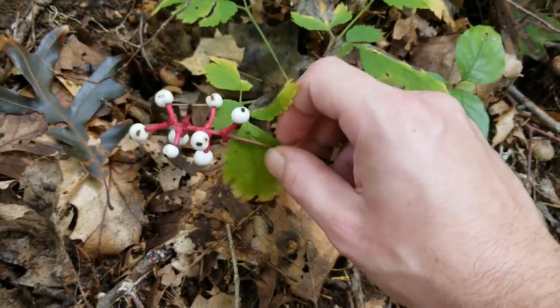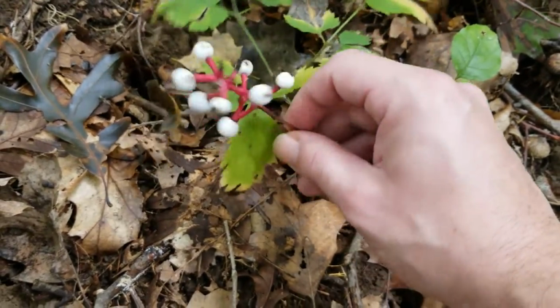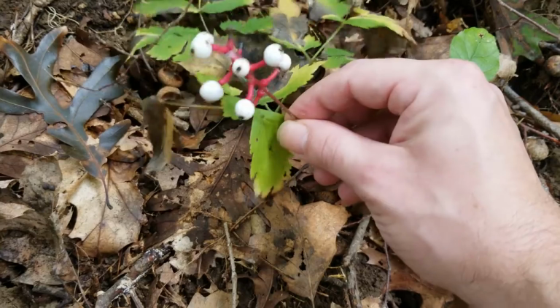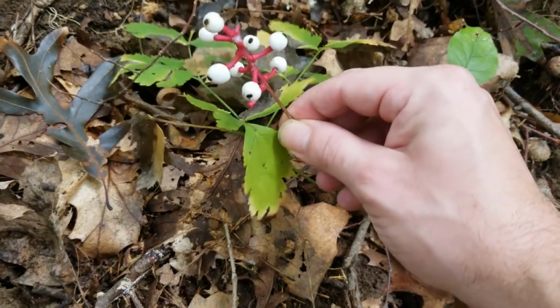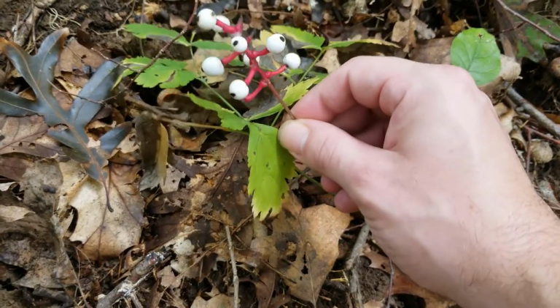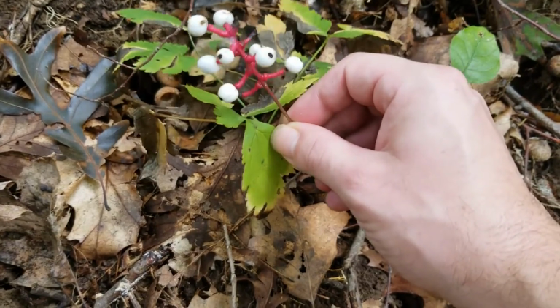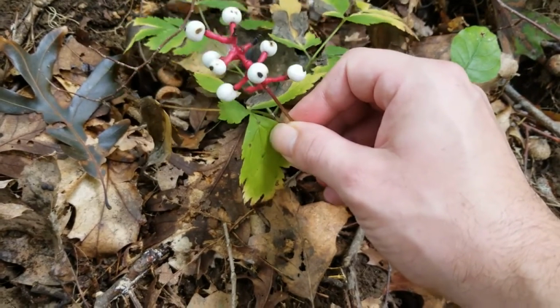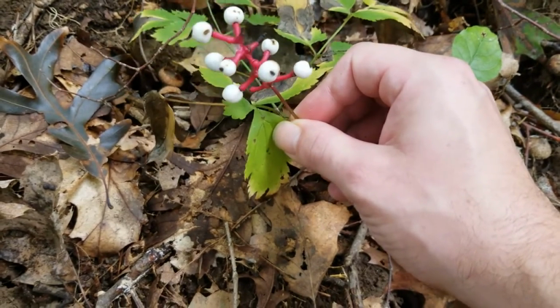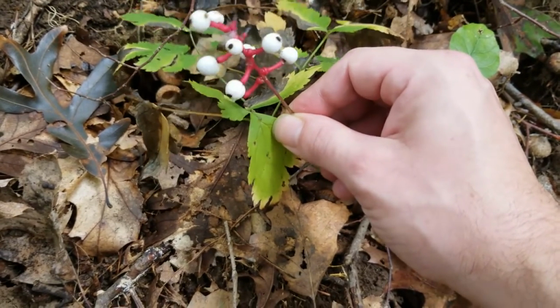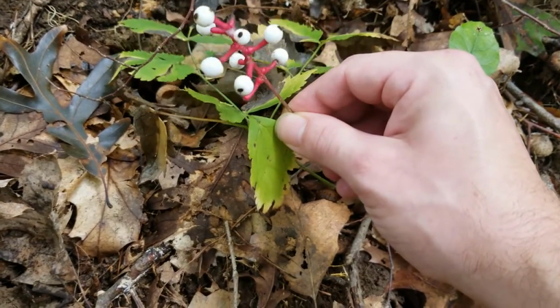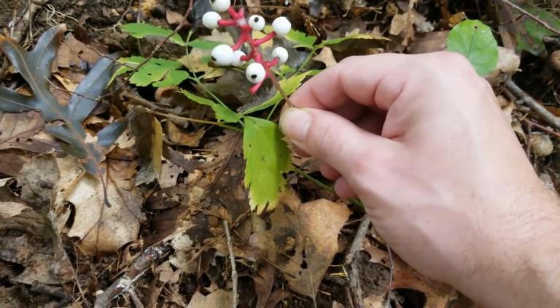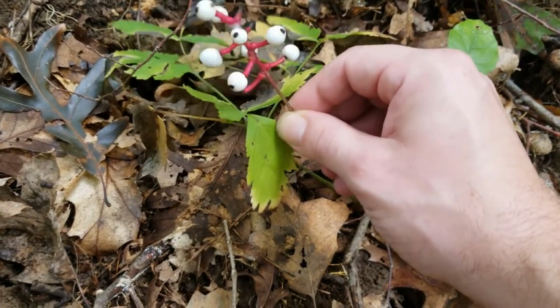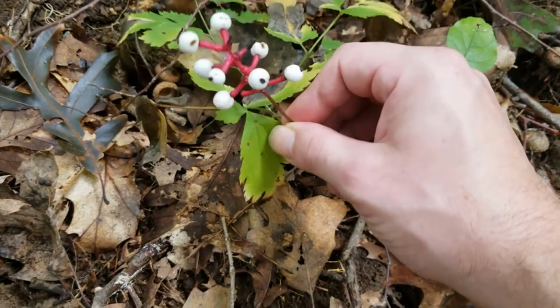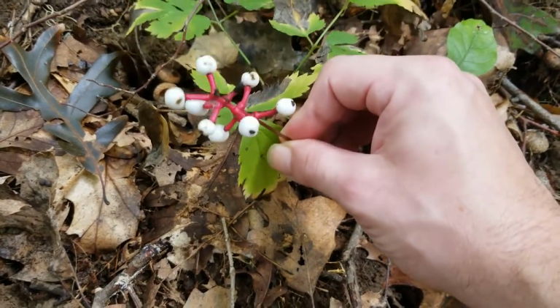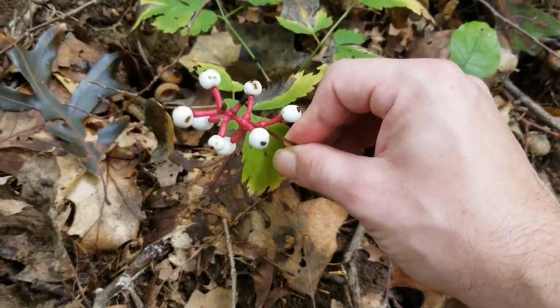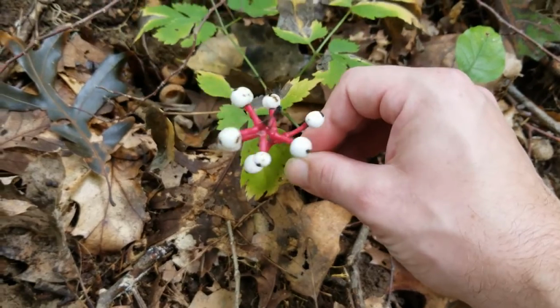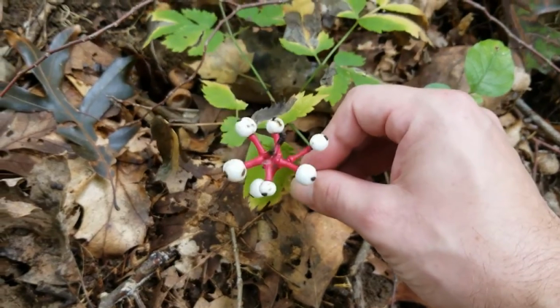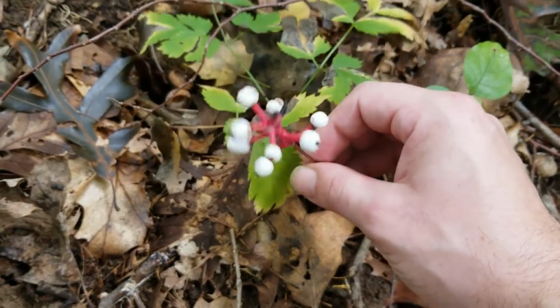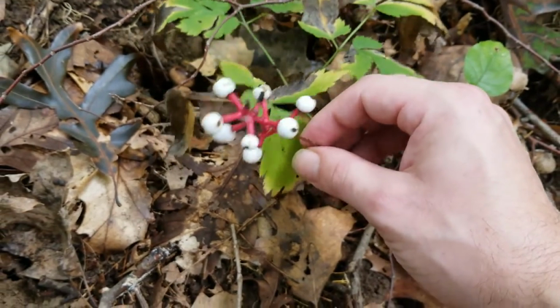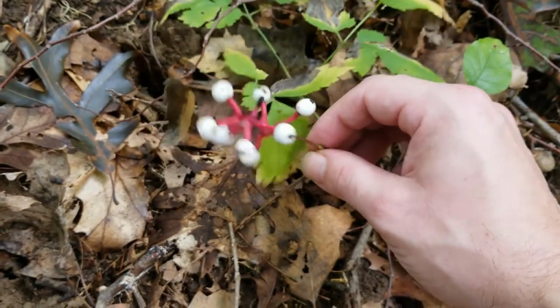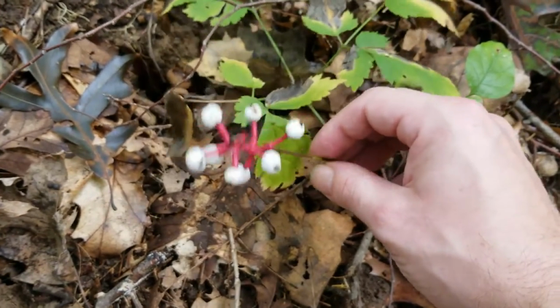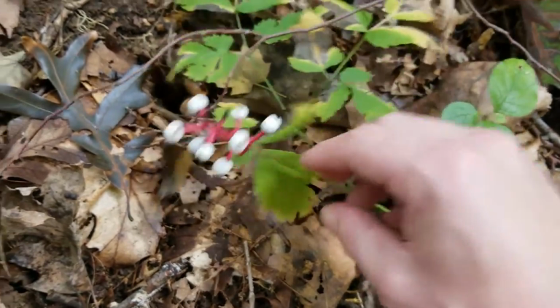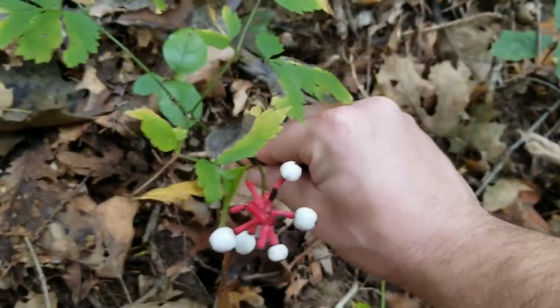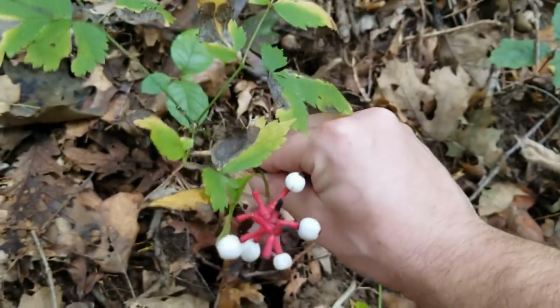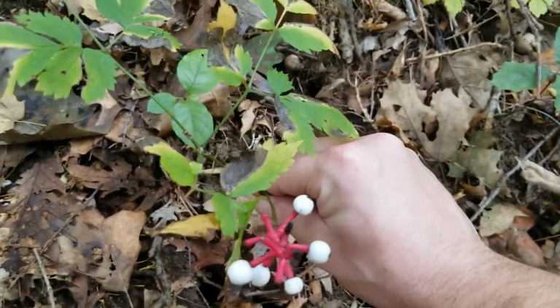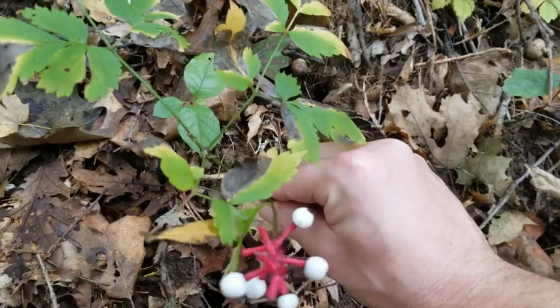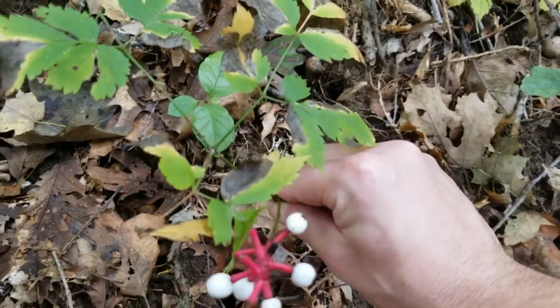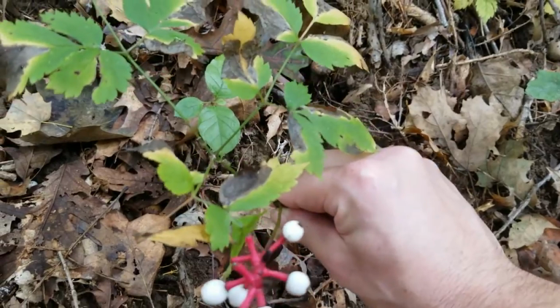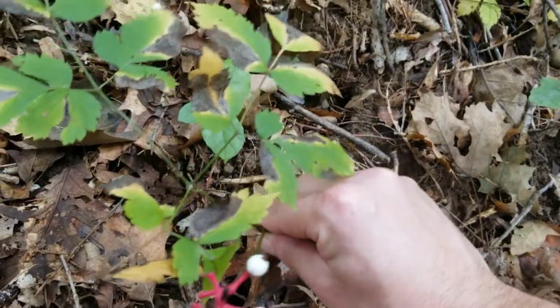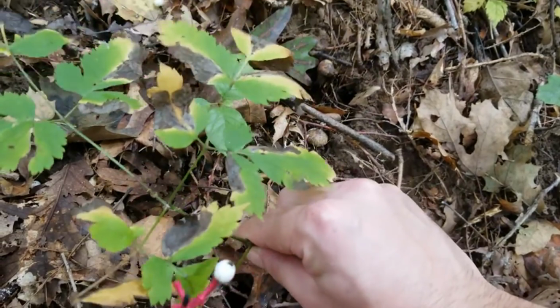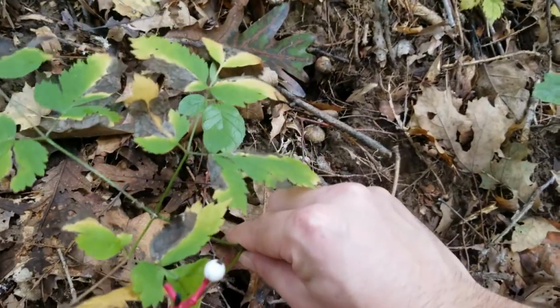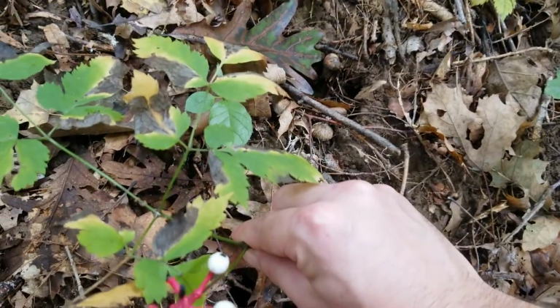We notice these berries are arranged in sort of an alternating opposite sort of situation. Really, really pretty. Now right here, we can see the leaves of the doll's eye plant.